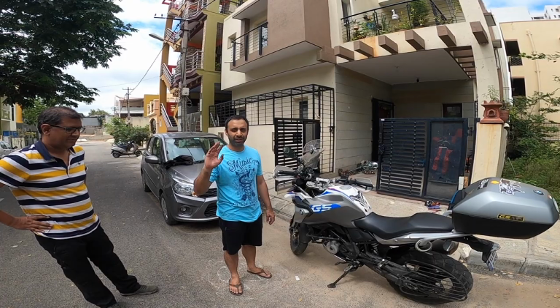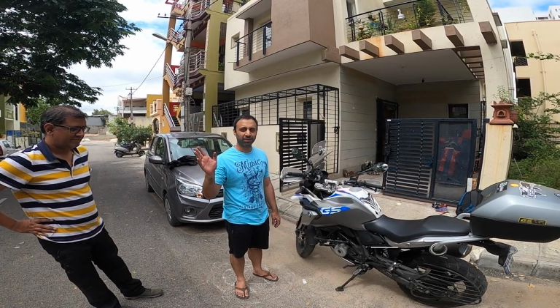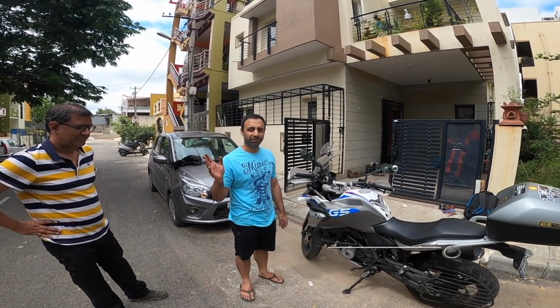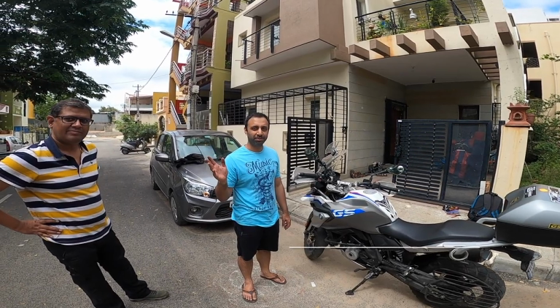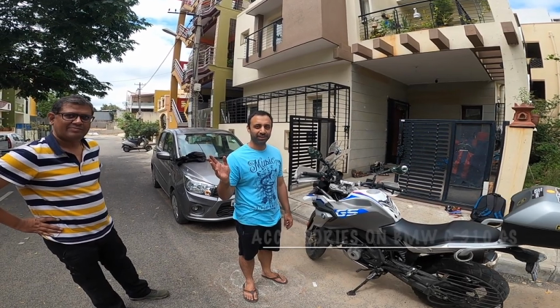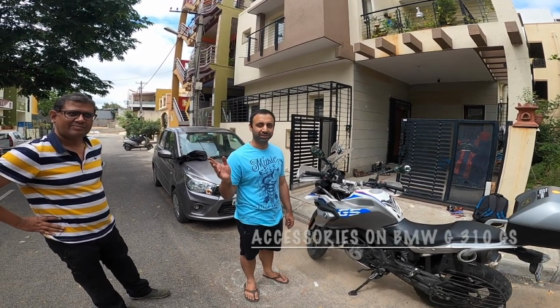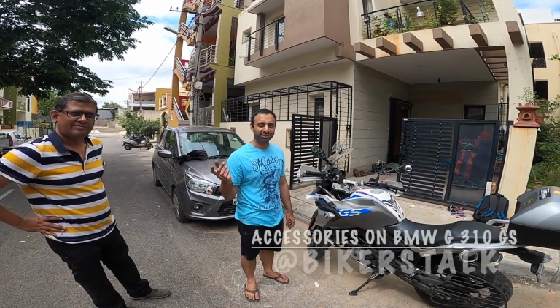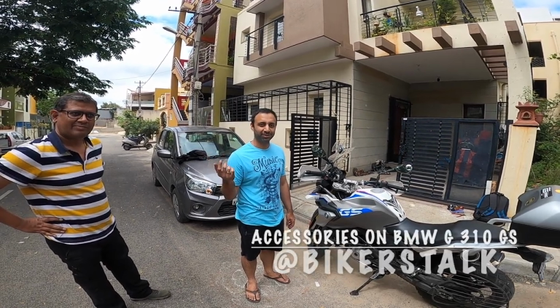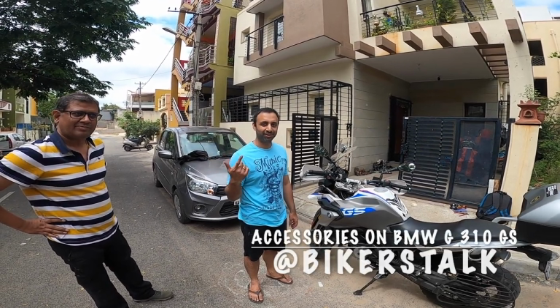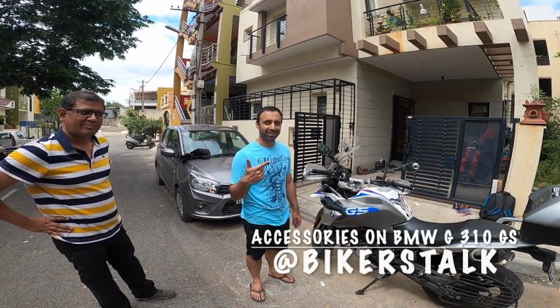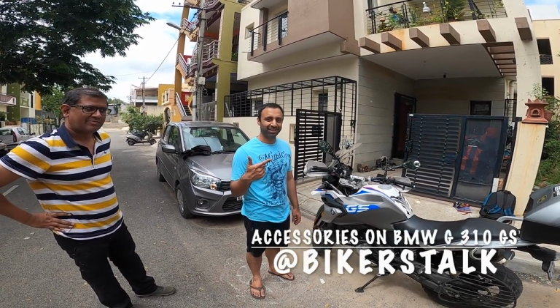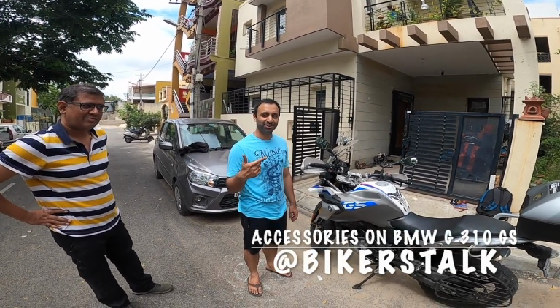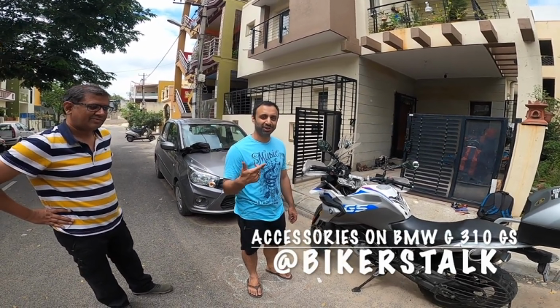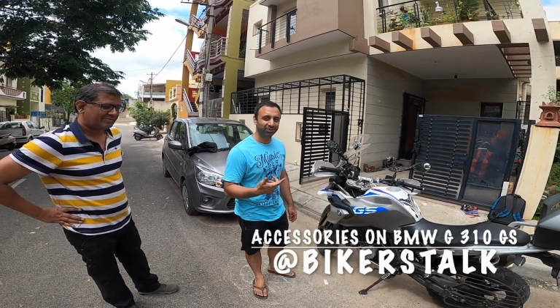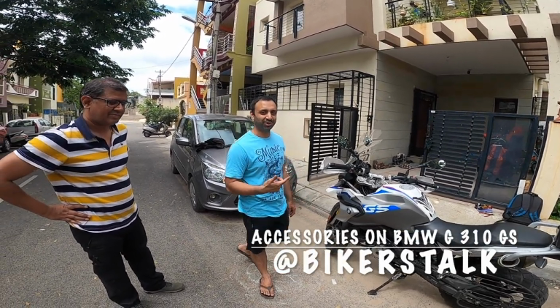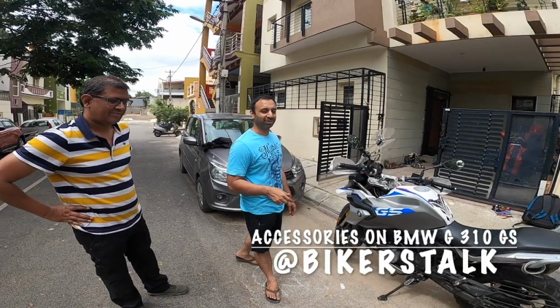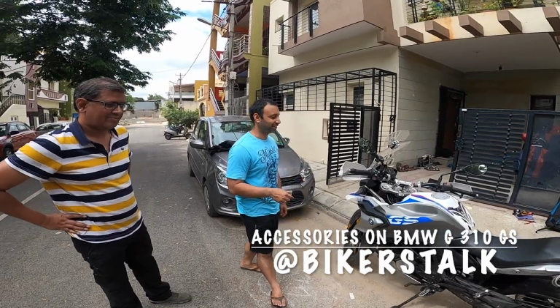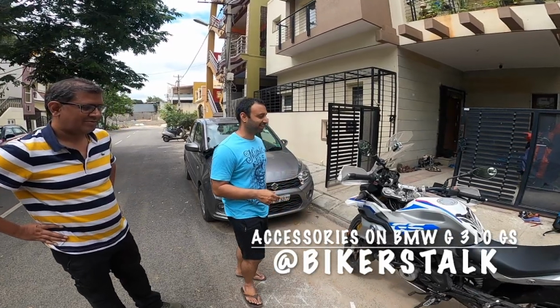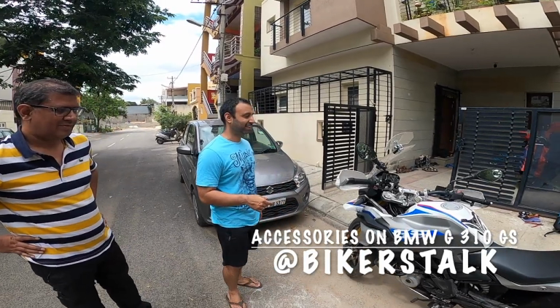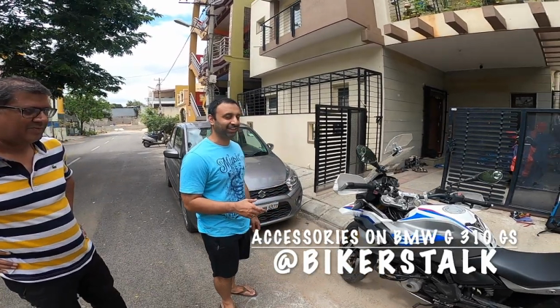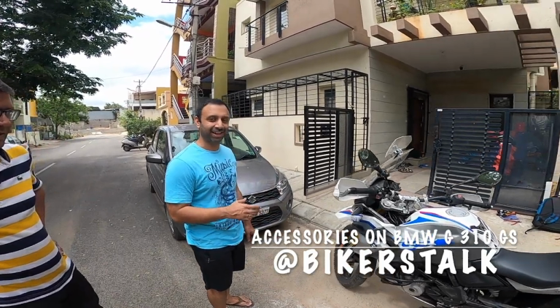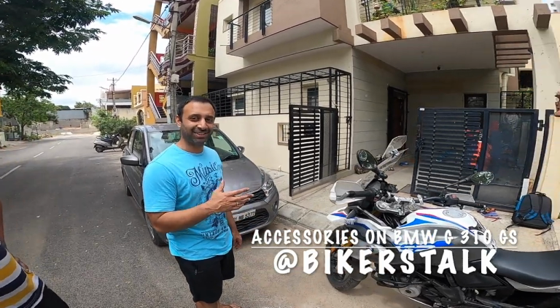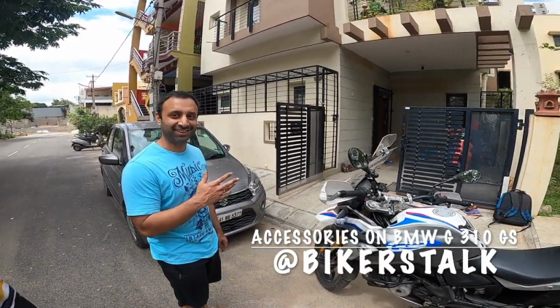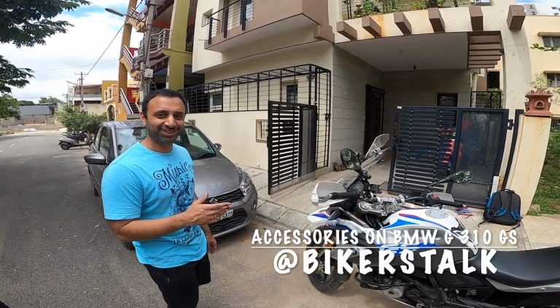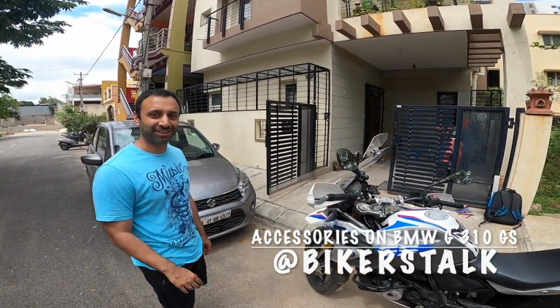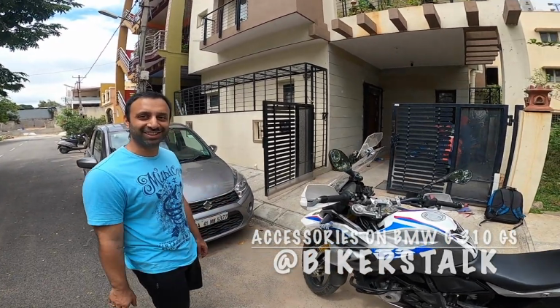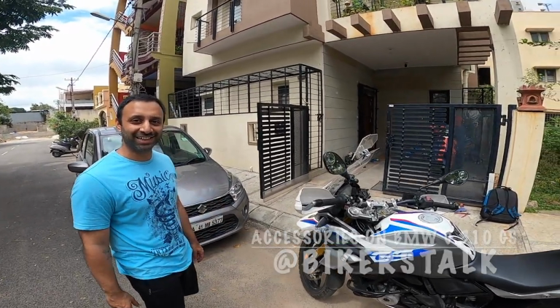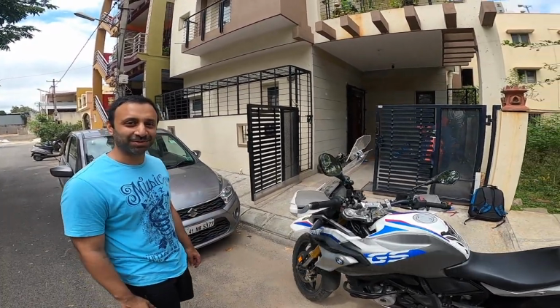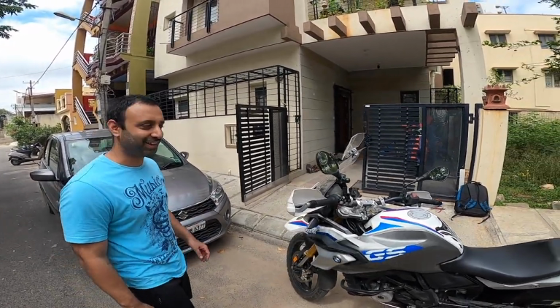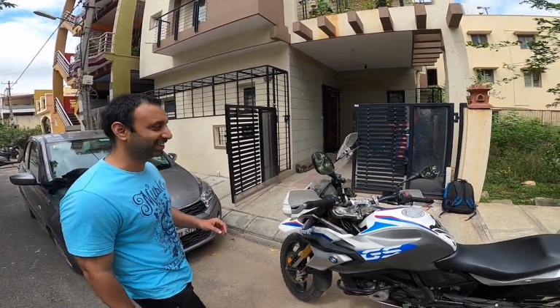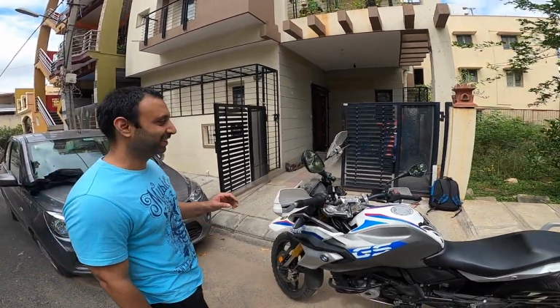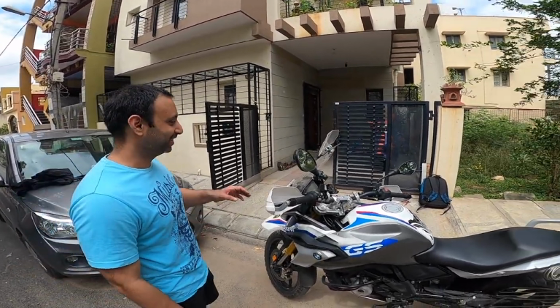Welcome everyone to Biker's Talk. Now let's do a review of all the accessories on Nikhil's bike.